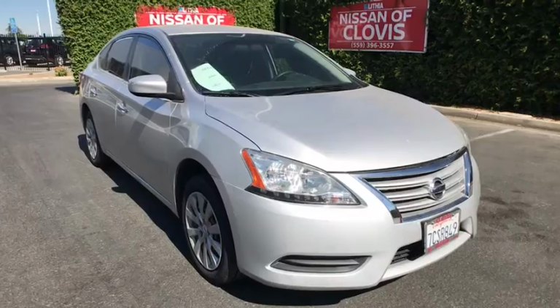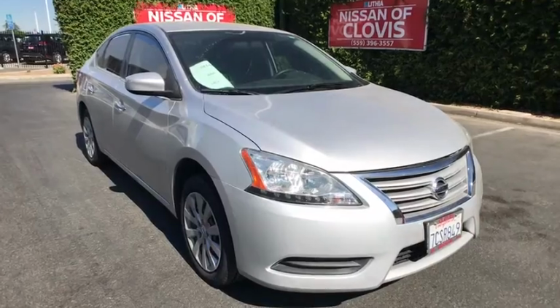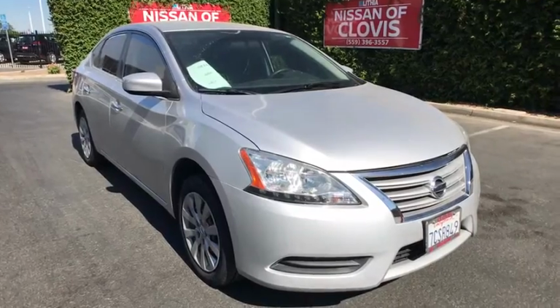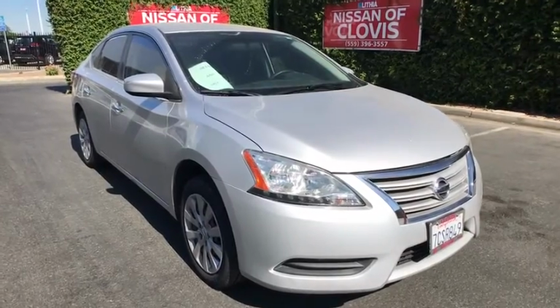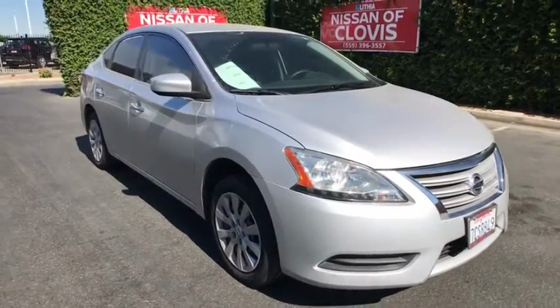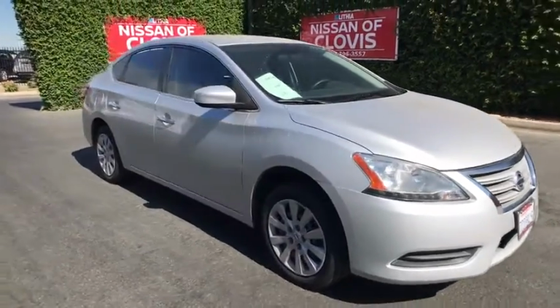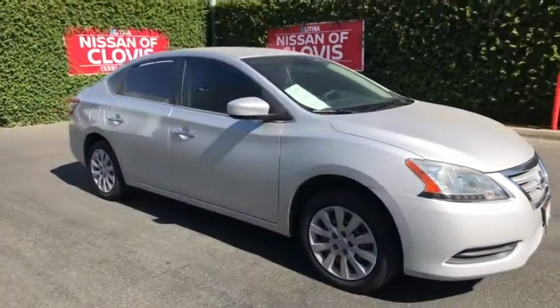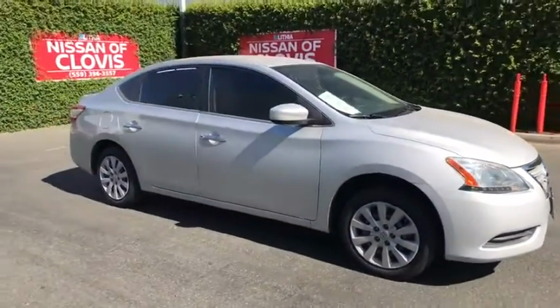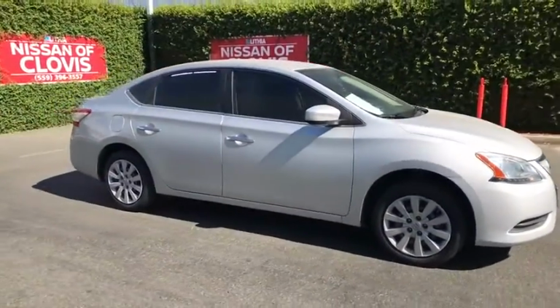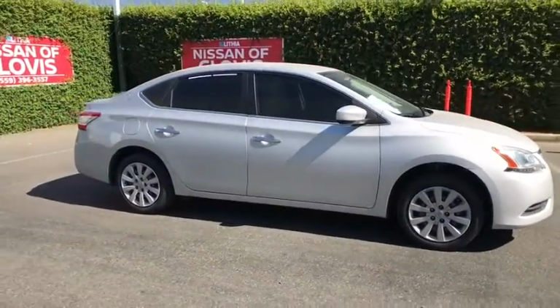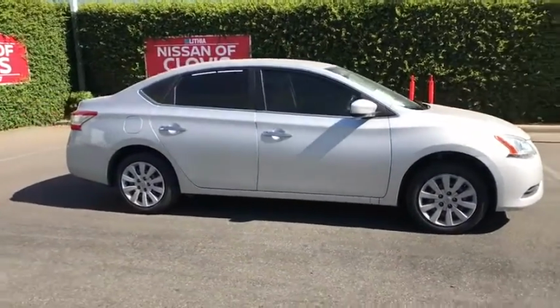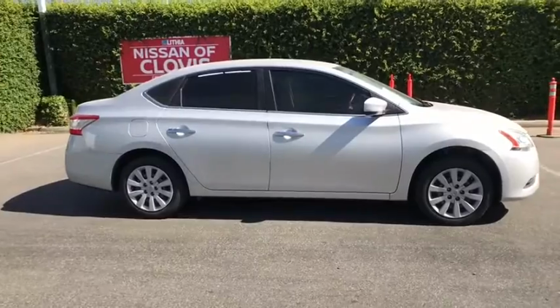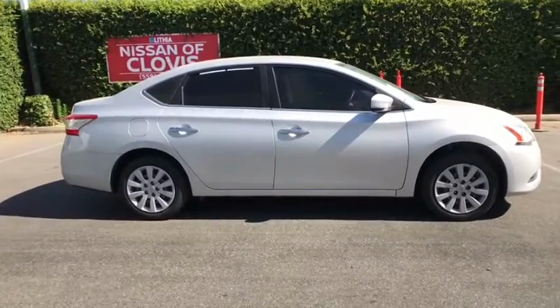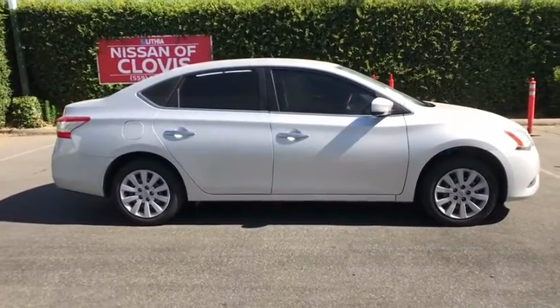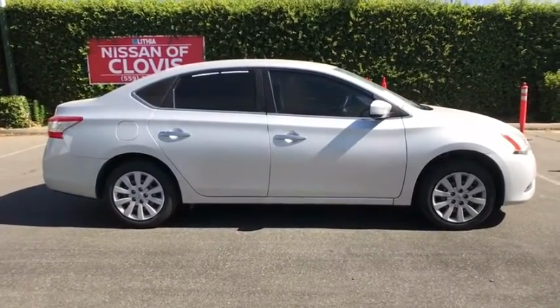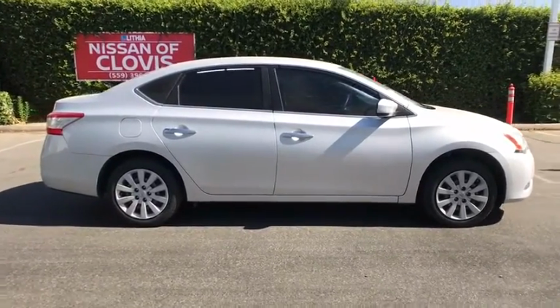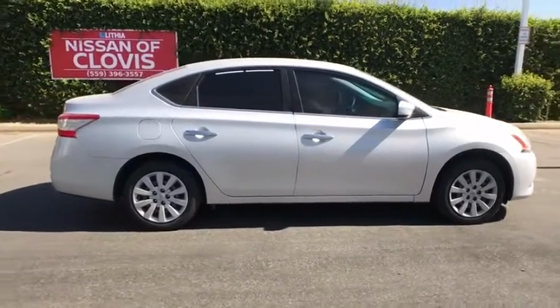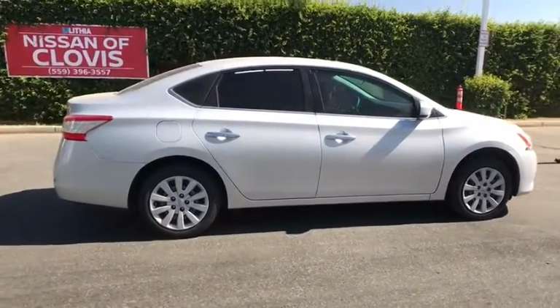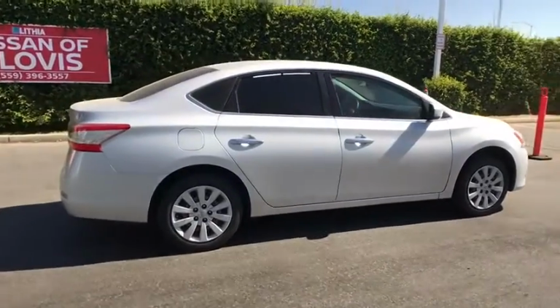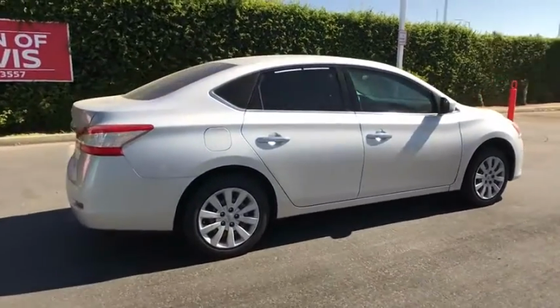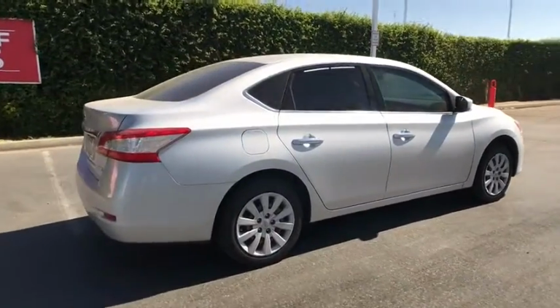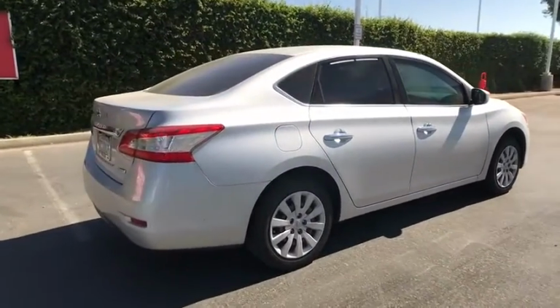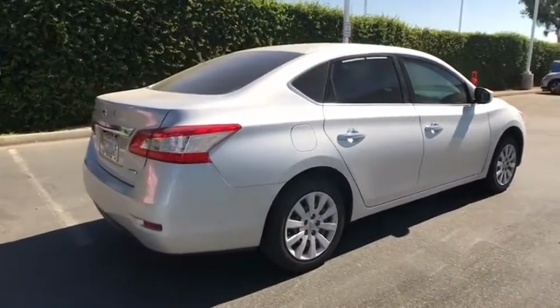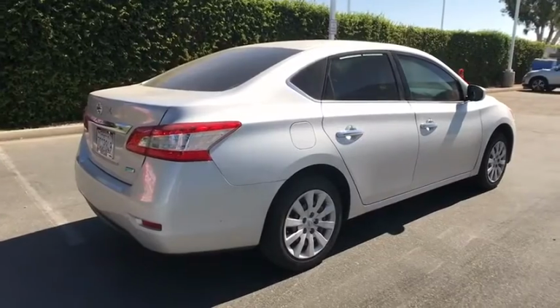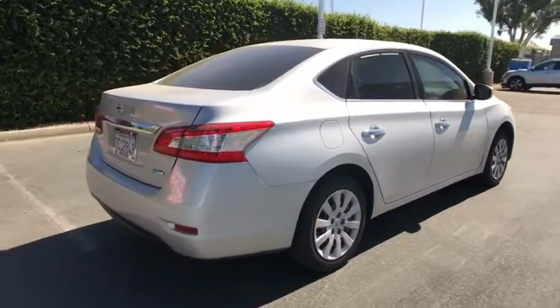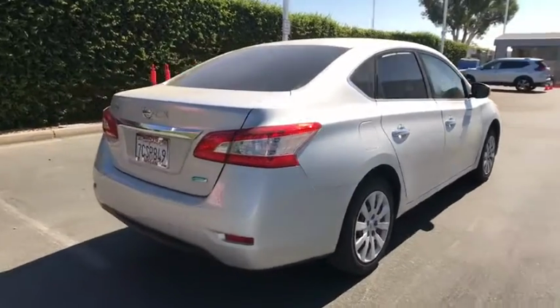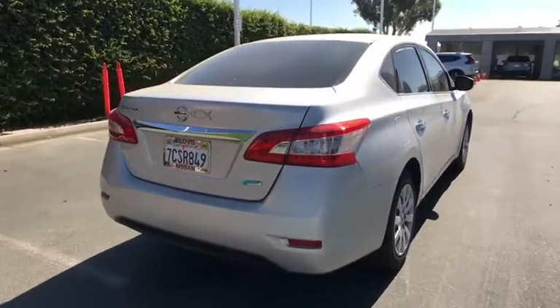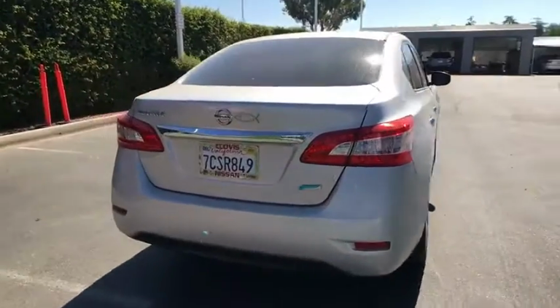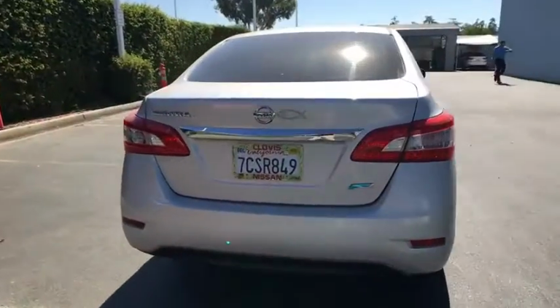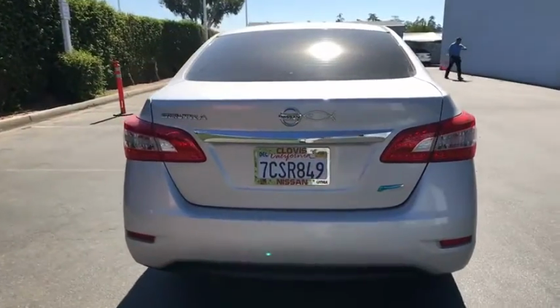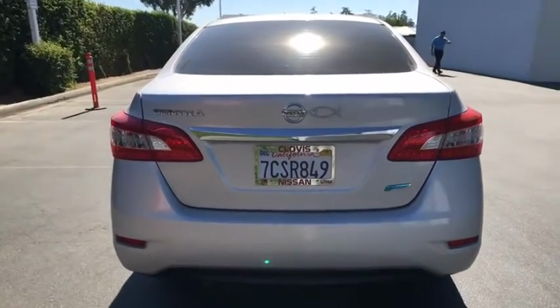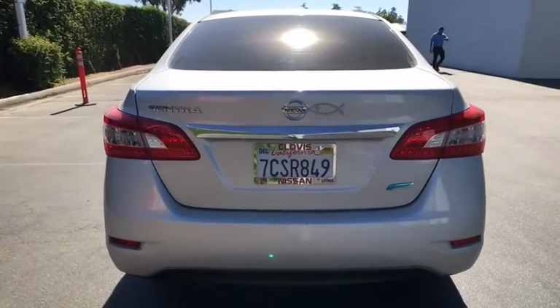Make a great choice today with the 2013 Nissan Sentra. With its spacious and versatile interior and stellar fuel efficiency, the Nissan Sentra is the obvious choice for anyone who wants to enjoy a stylish and comfortable ride.